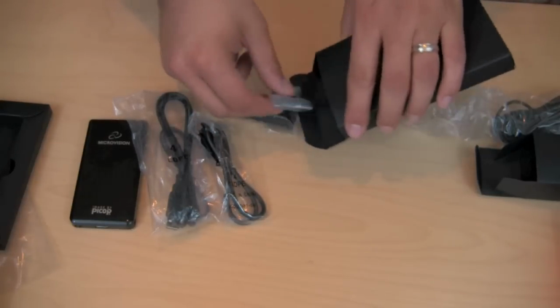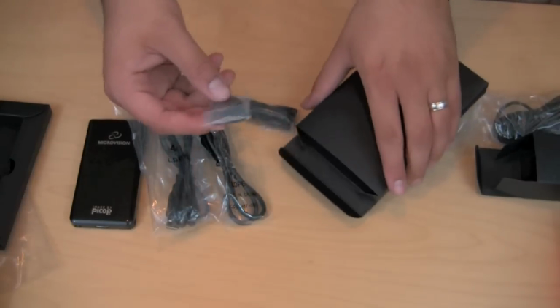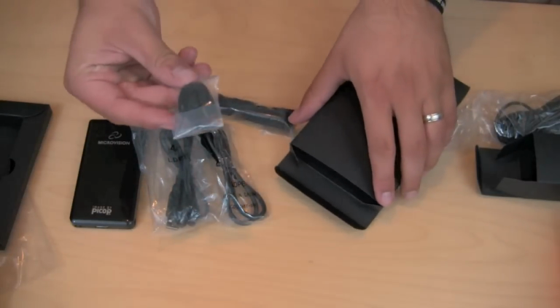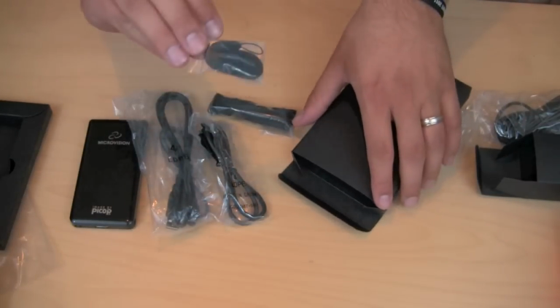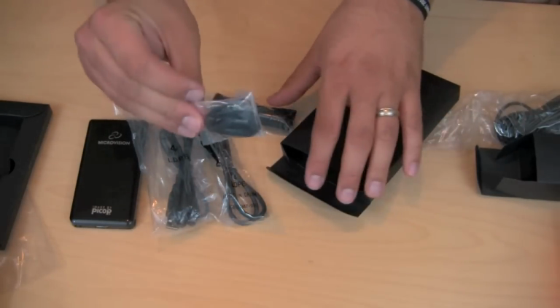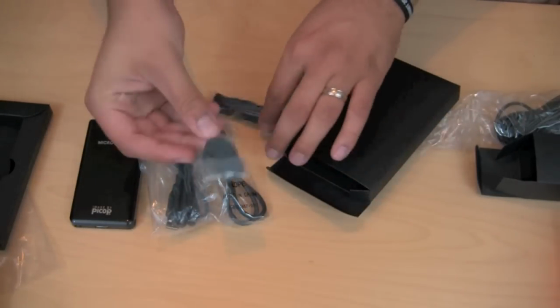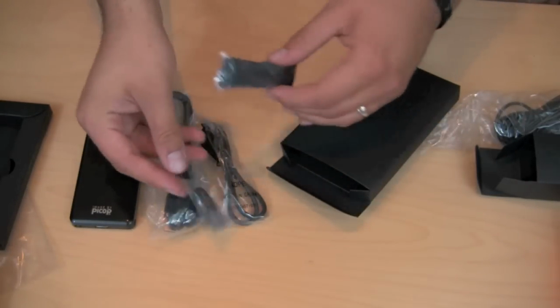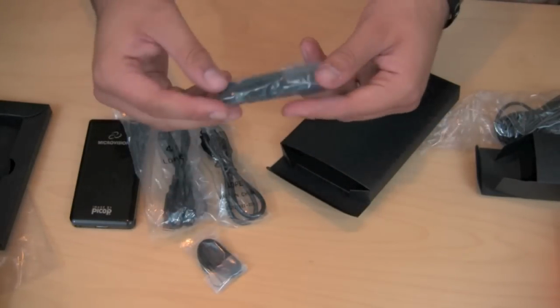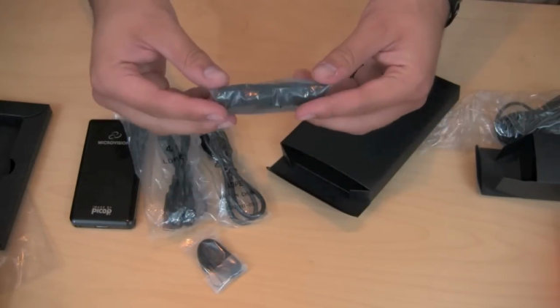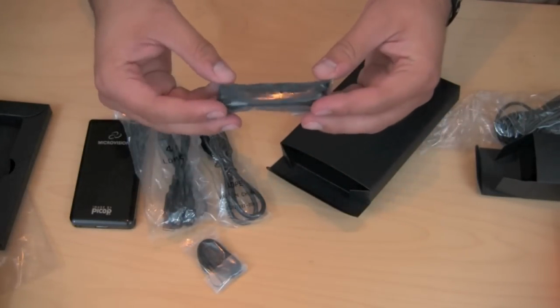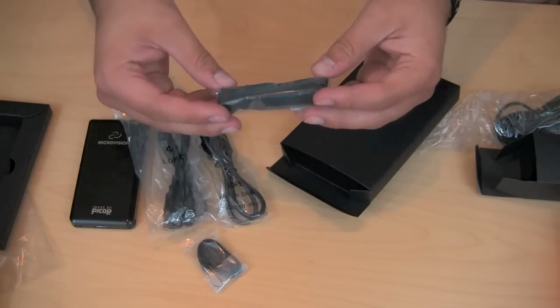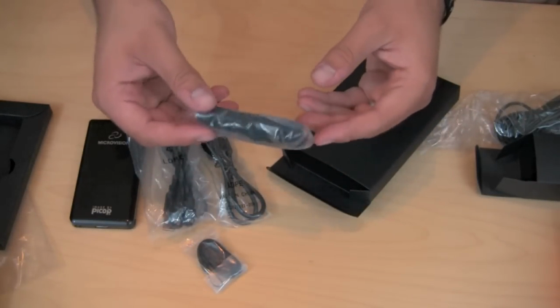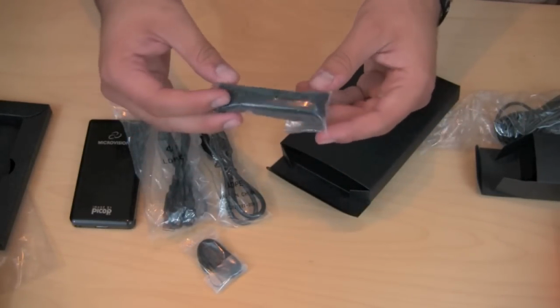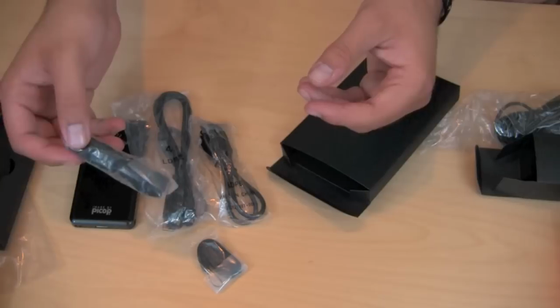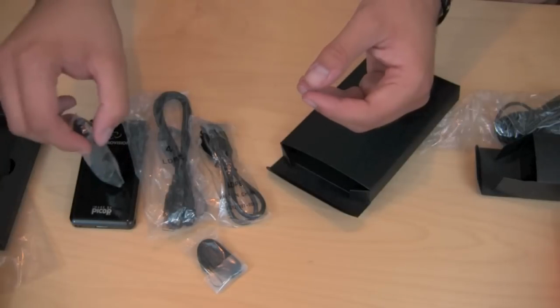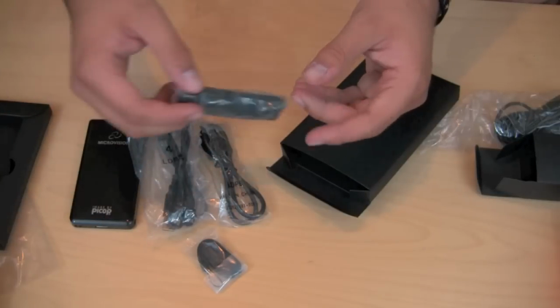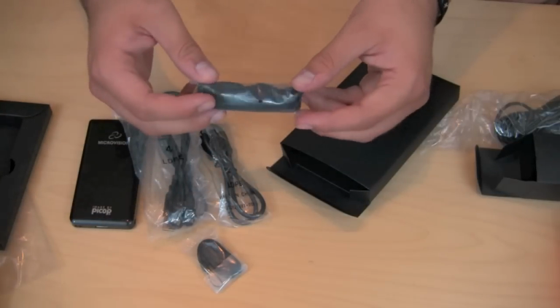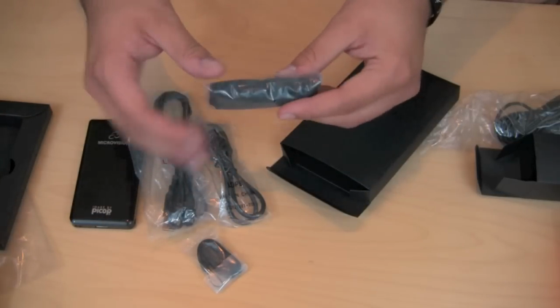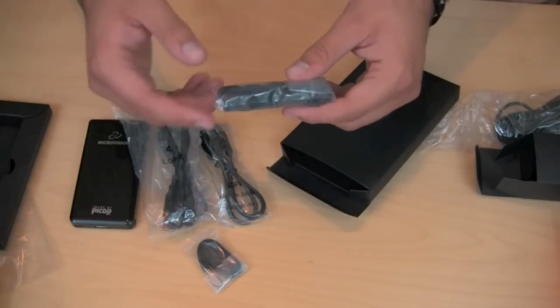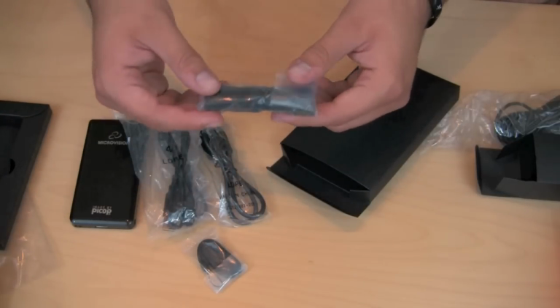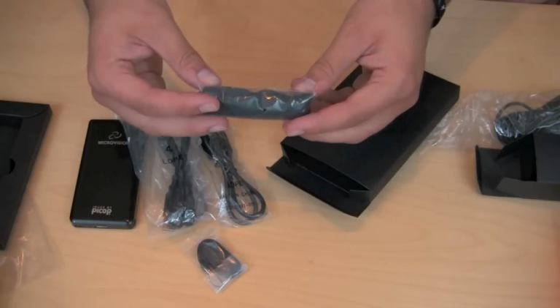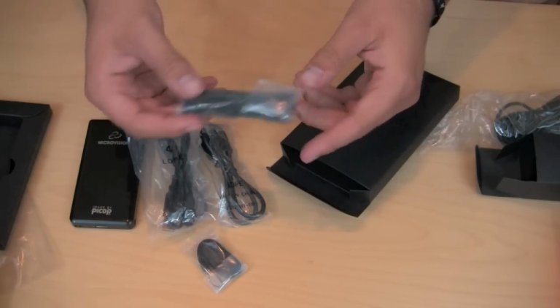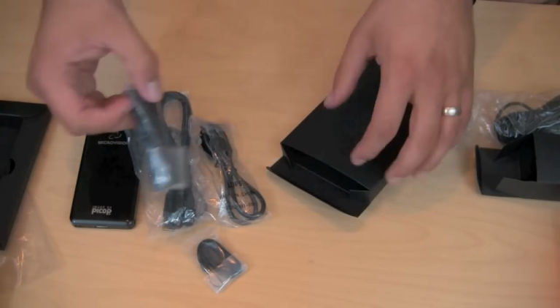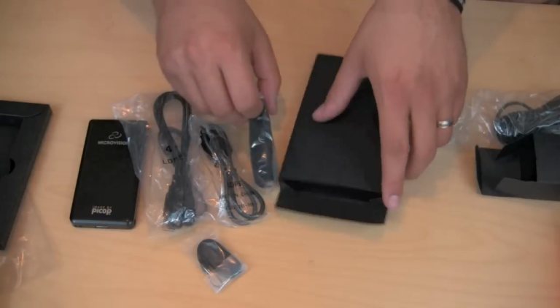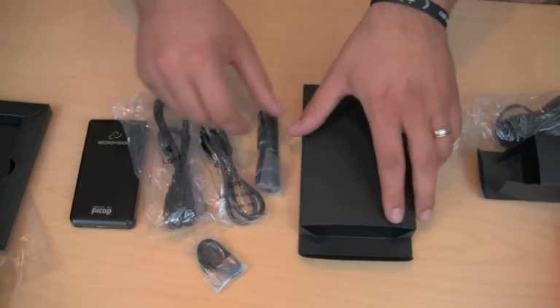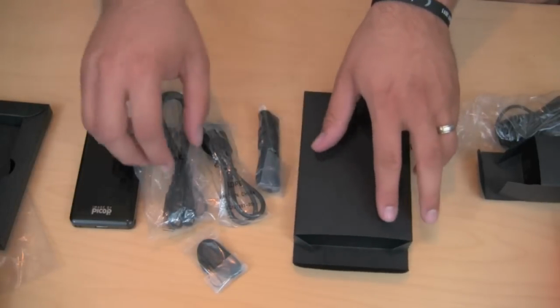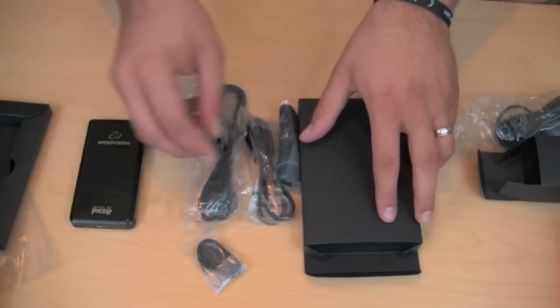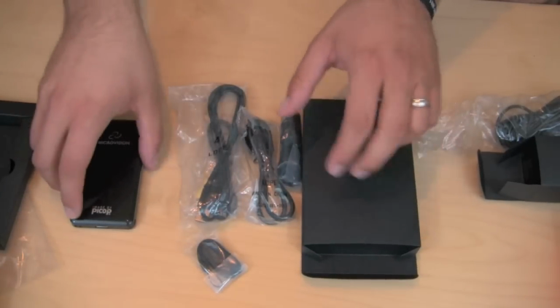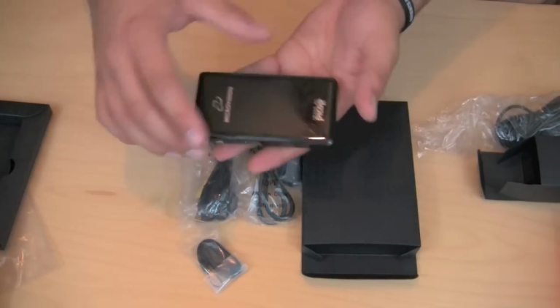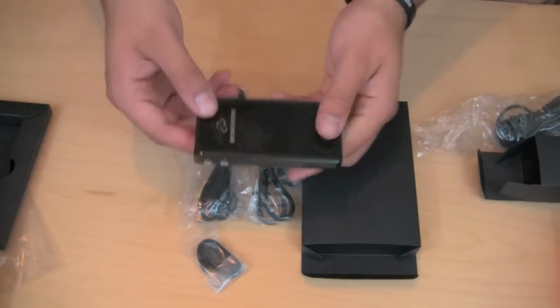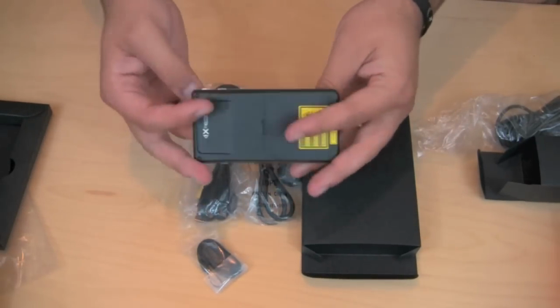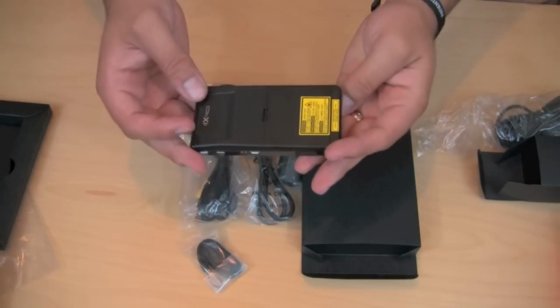We also have a lanyard if you want to use one, and a little carrying cloth so you can put the projector on it so it won't get scratched up or dinged up. So these are all the pieces that come with the projector — very small and very lightweight.